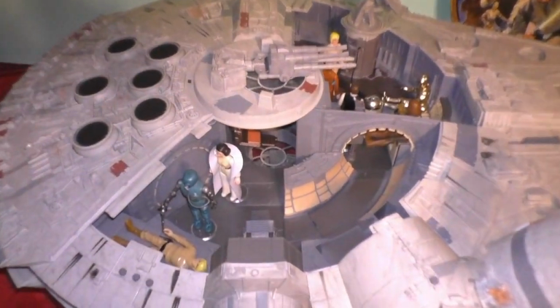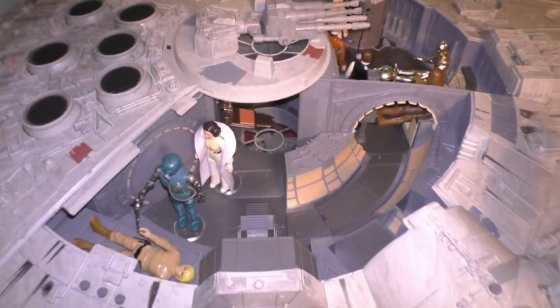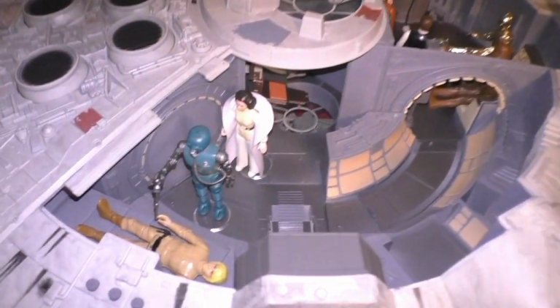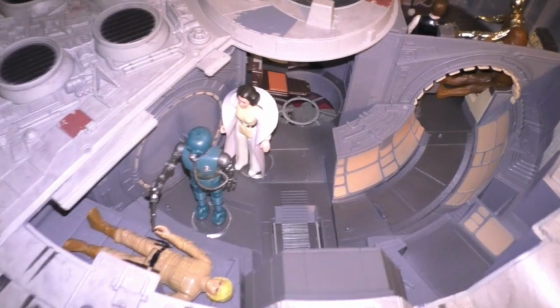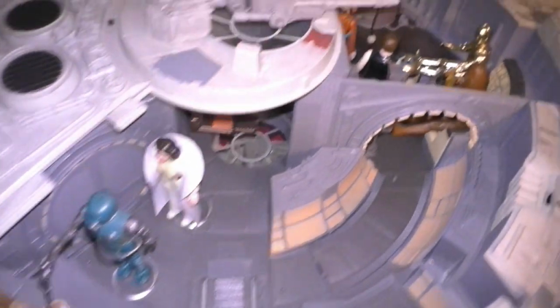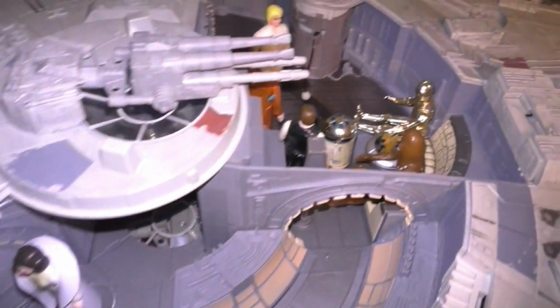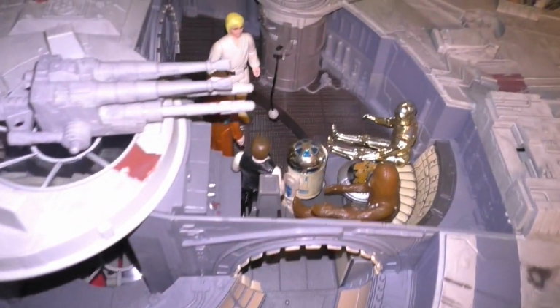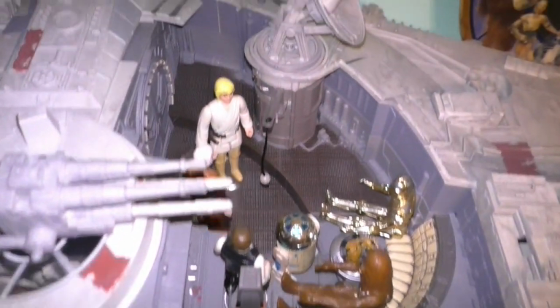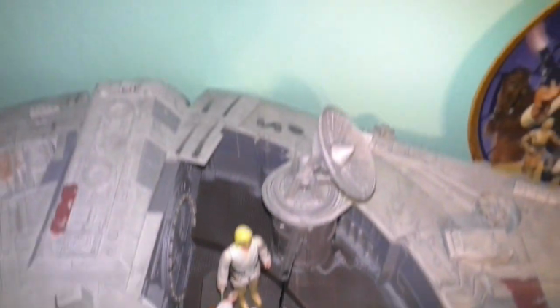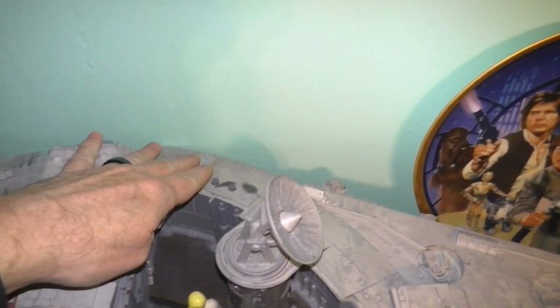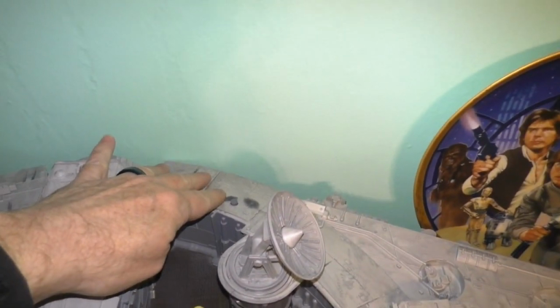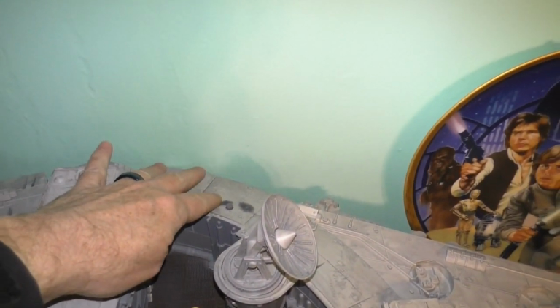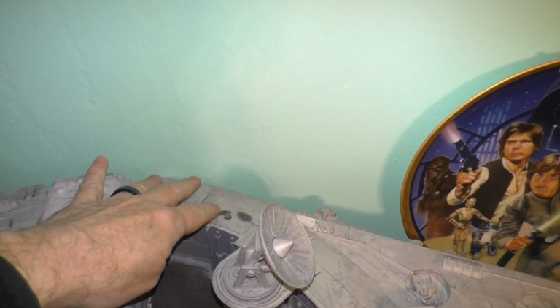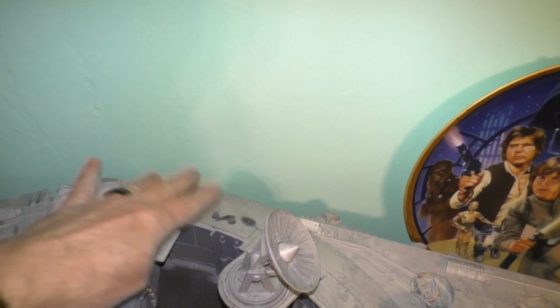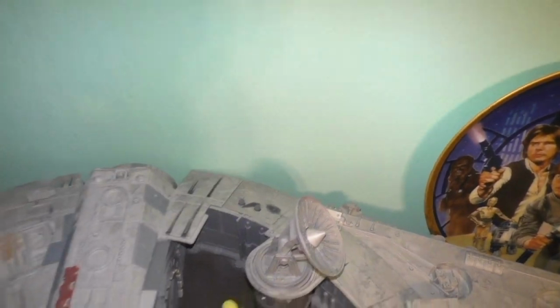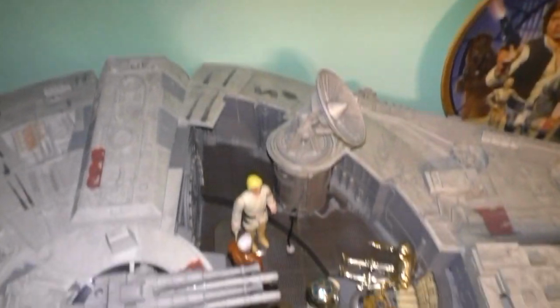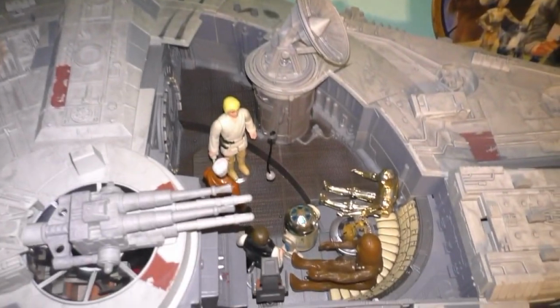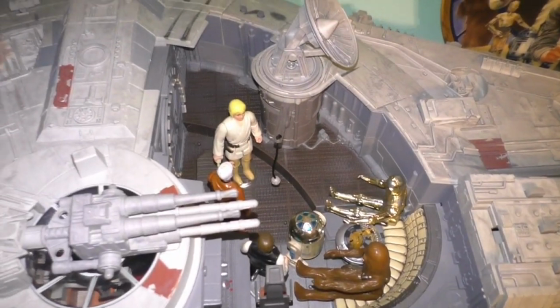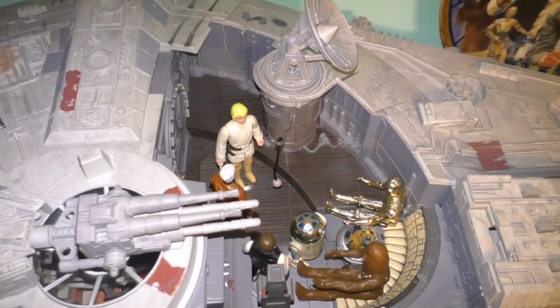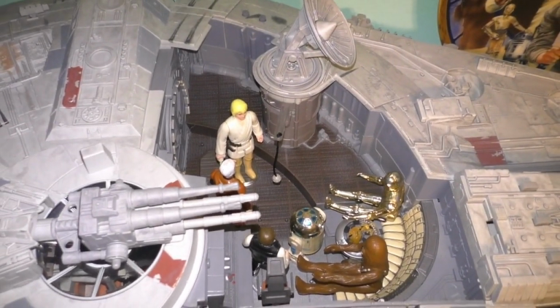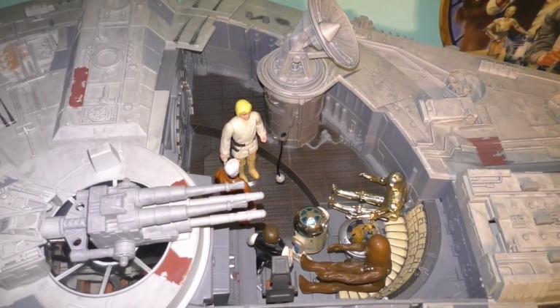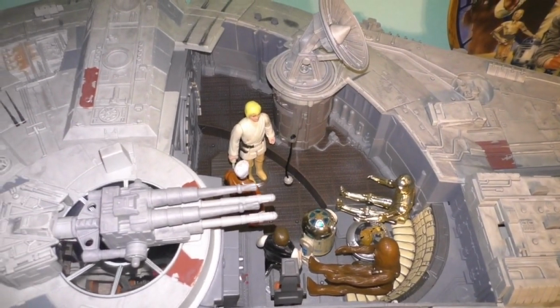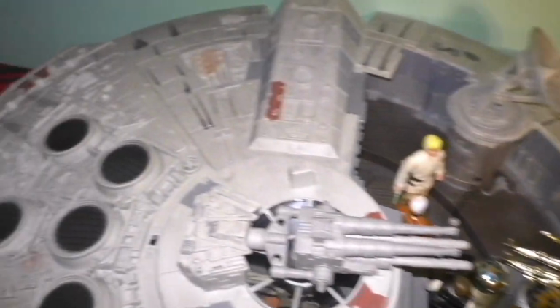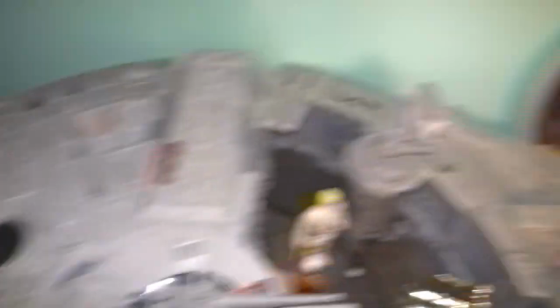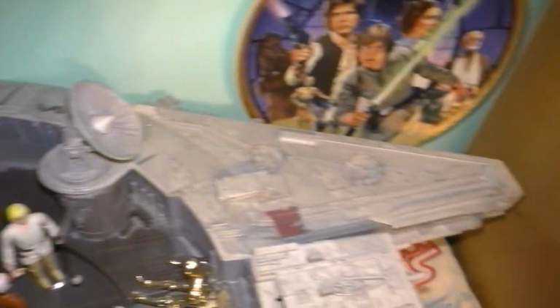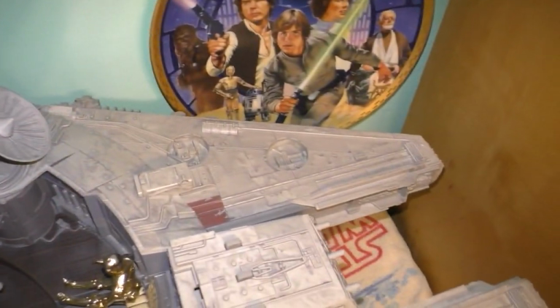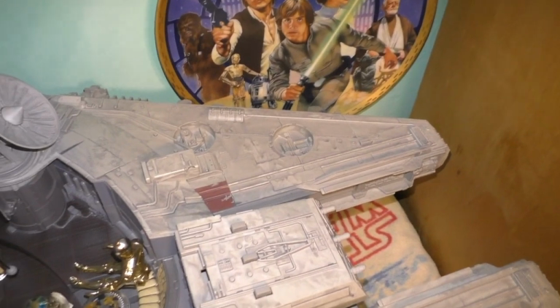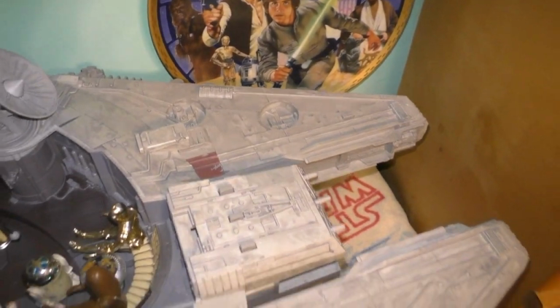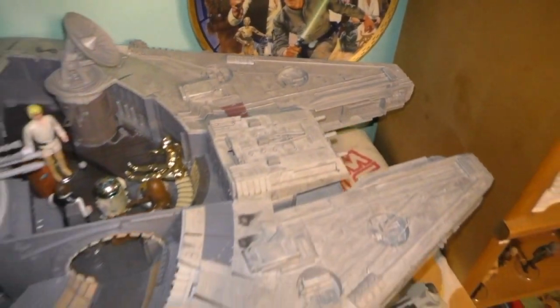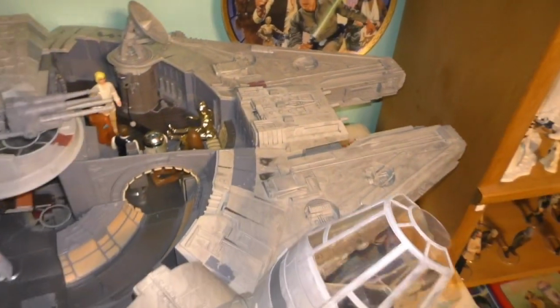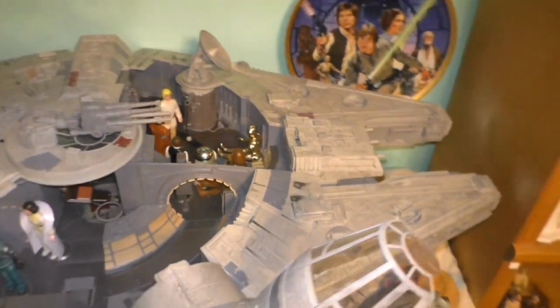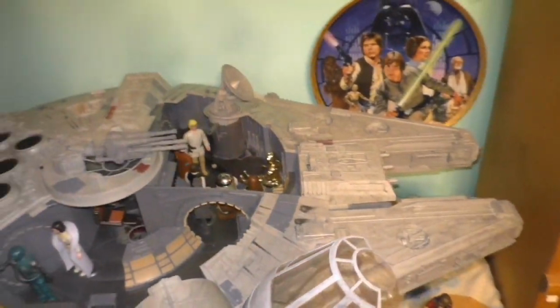And the Galaxy's Edge Millennium Falcon — Smuggler's Run Millennium Falcon. So awesome.